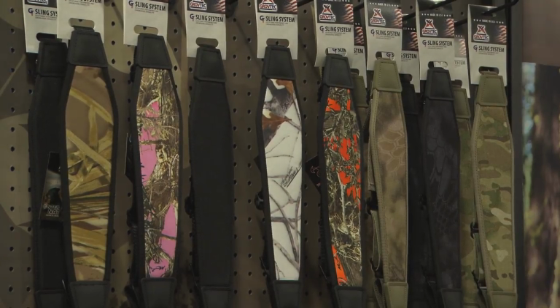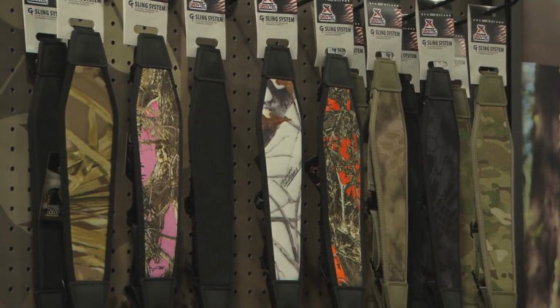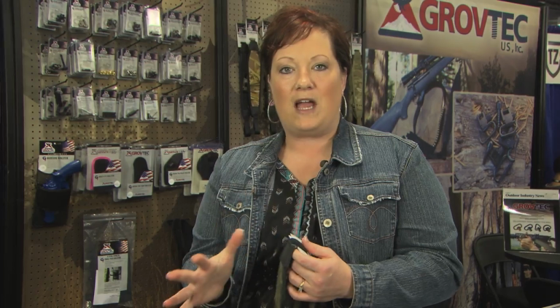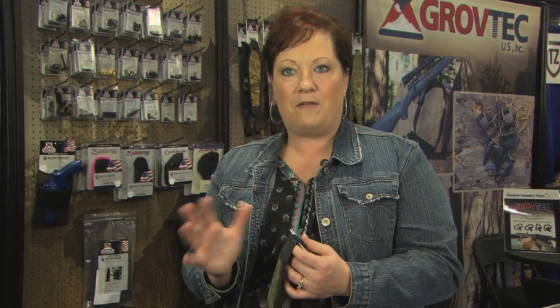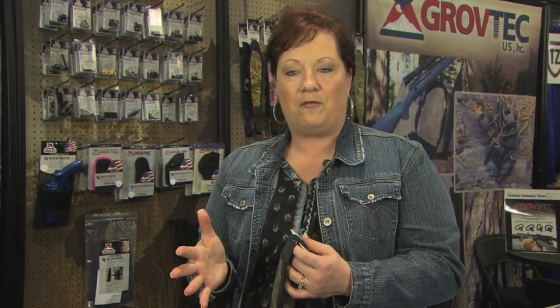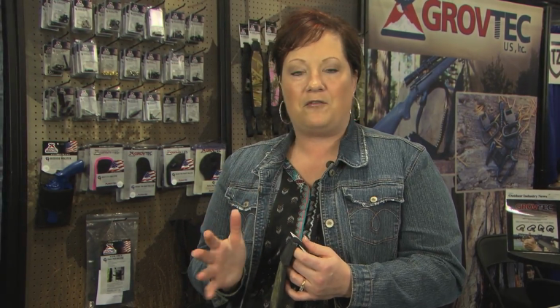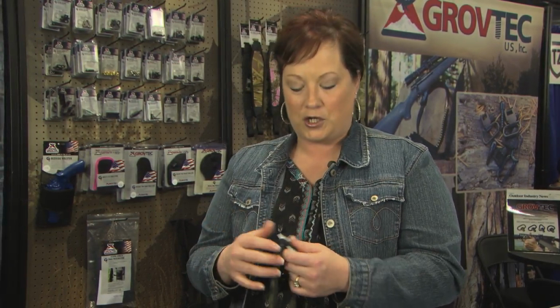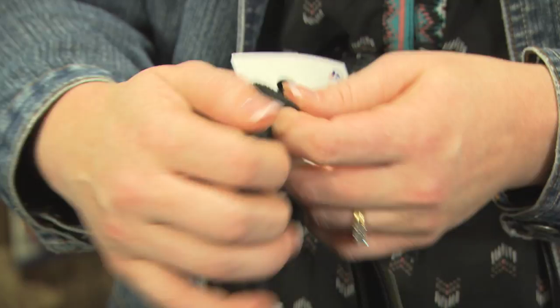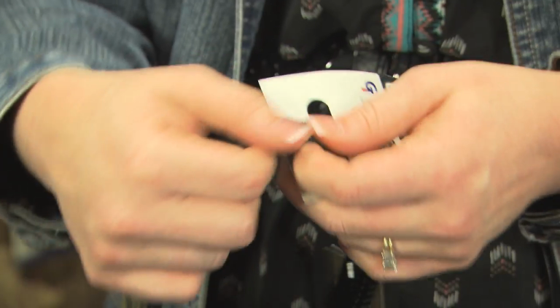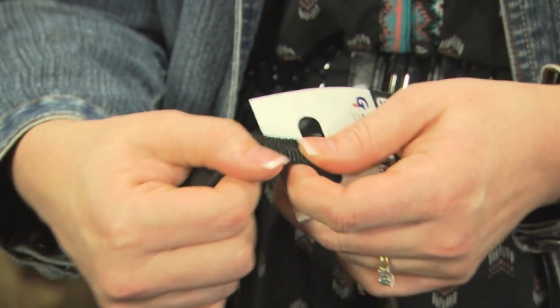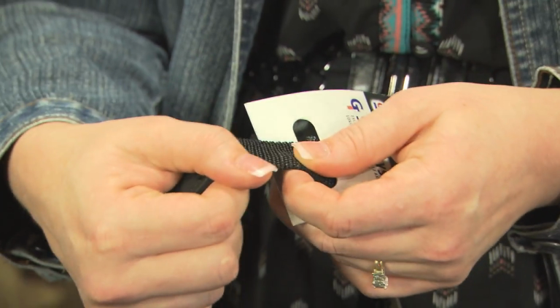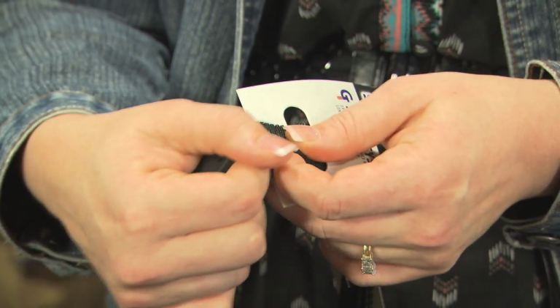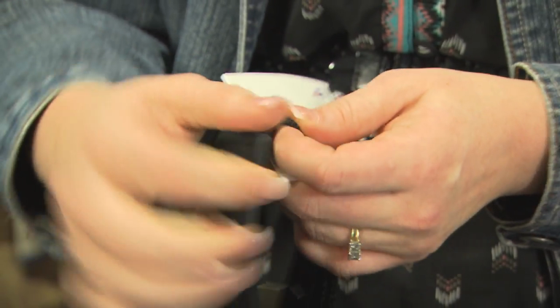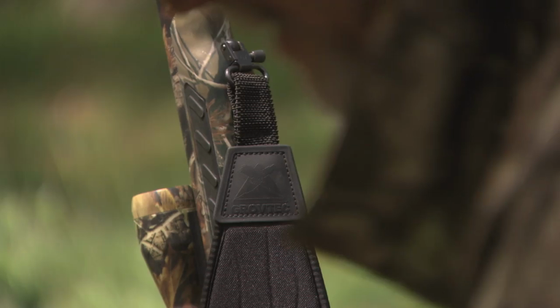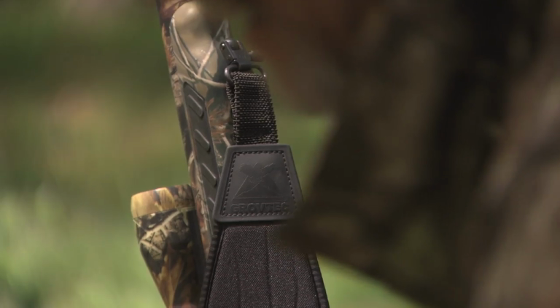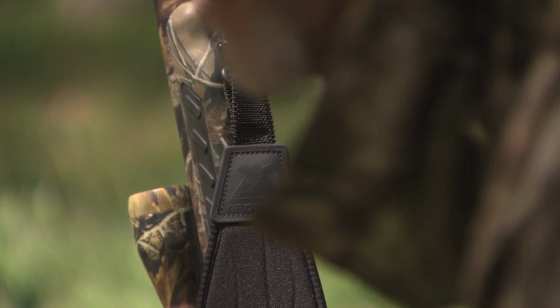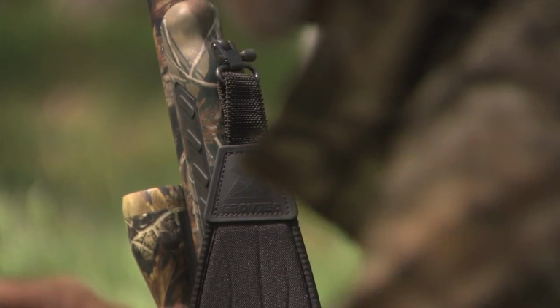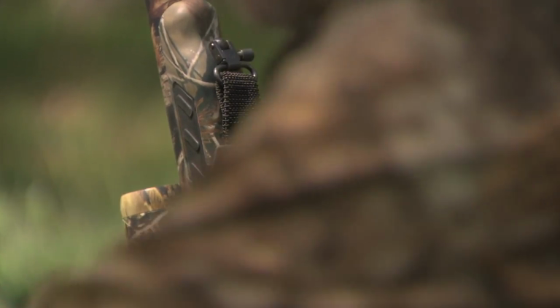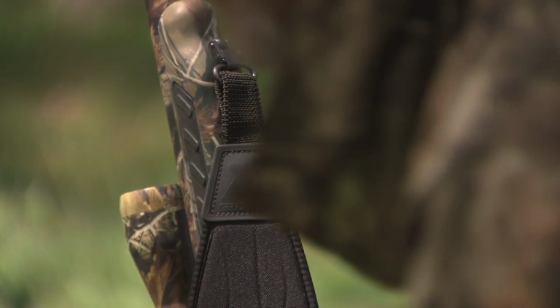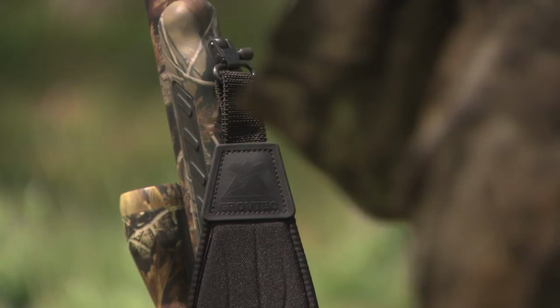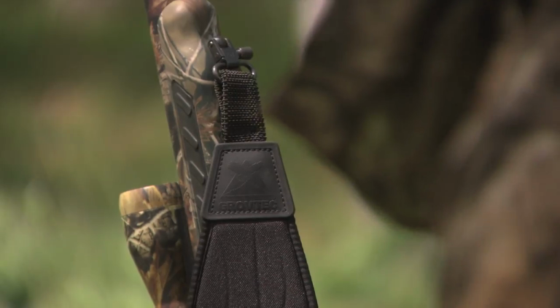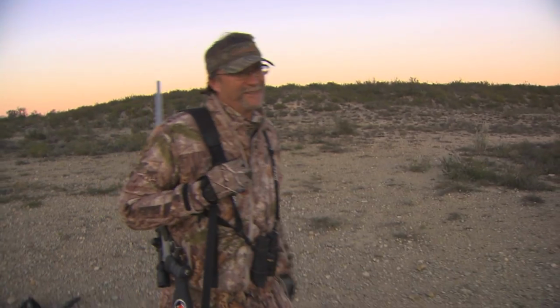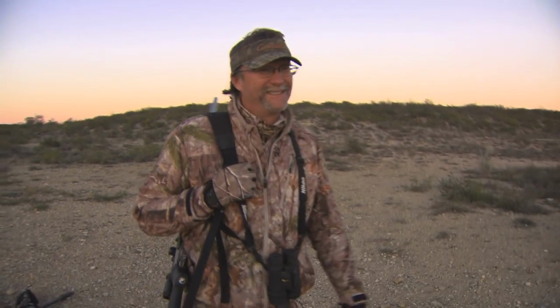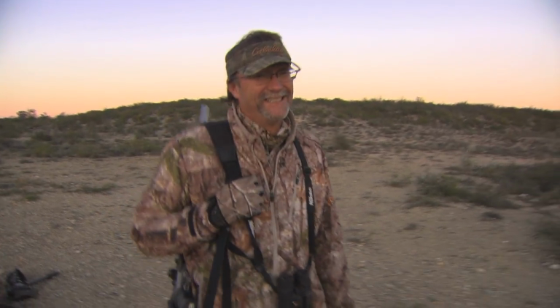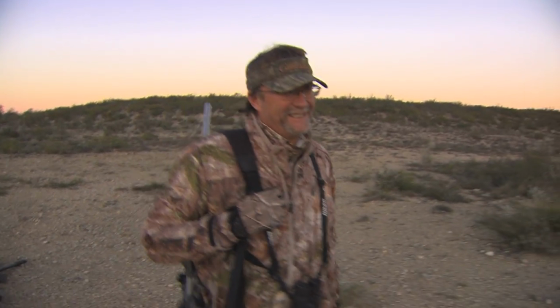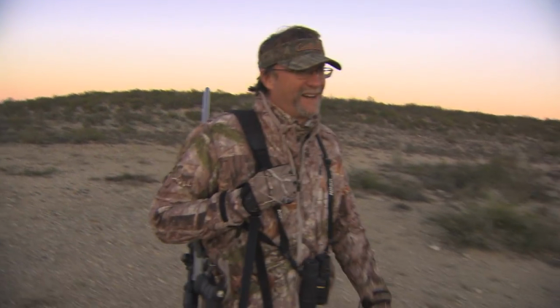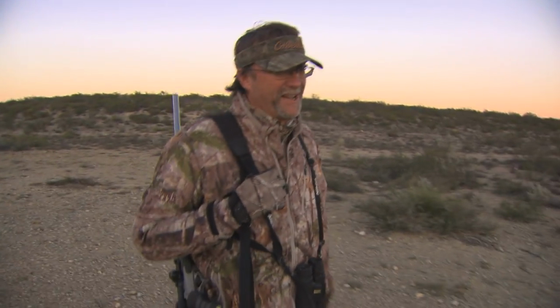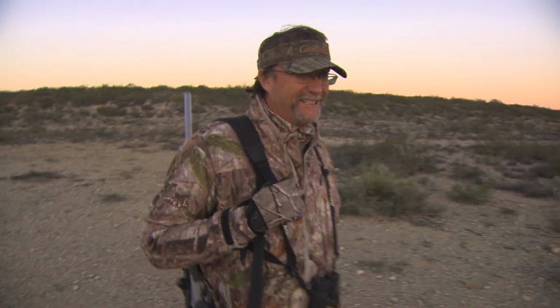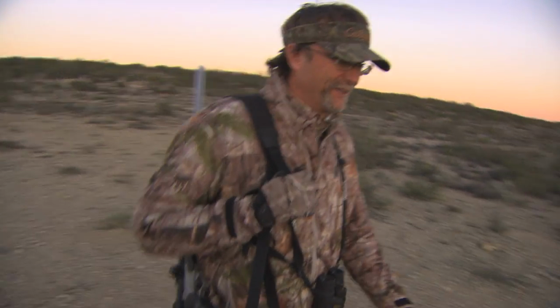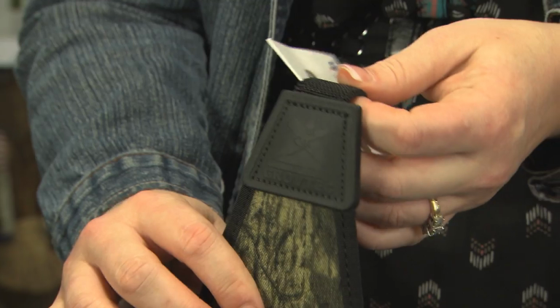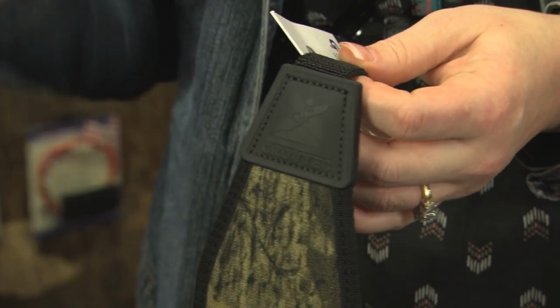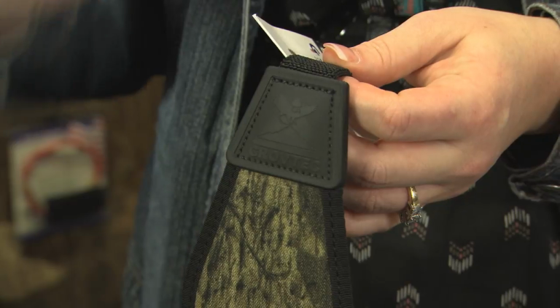With our slings we have a few different features. We have a stretch web right here. Typically when you're carrying the gun, the weight of the gun is digging into your shoulder, and with that stretch web it kind of releases that pressure.